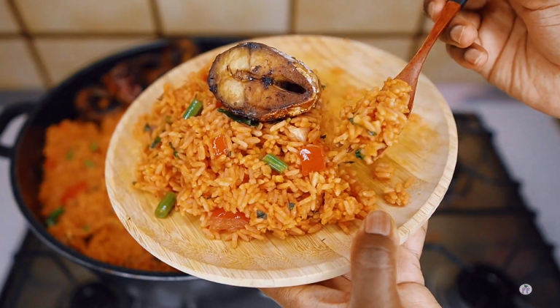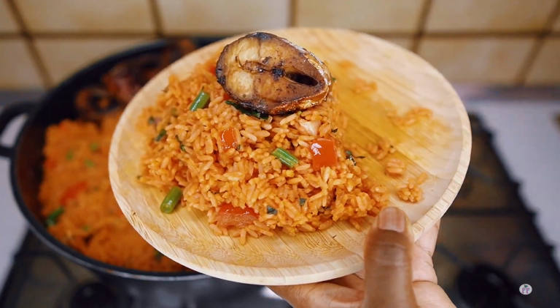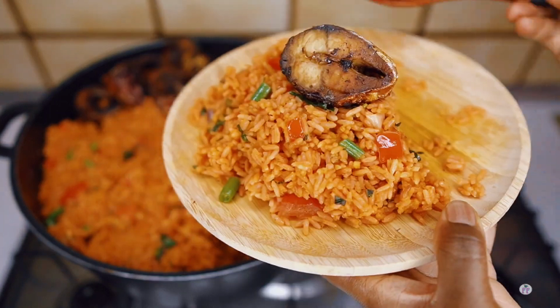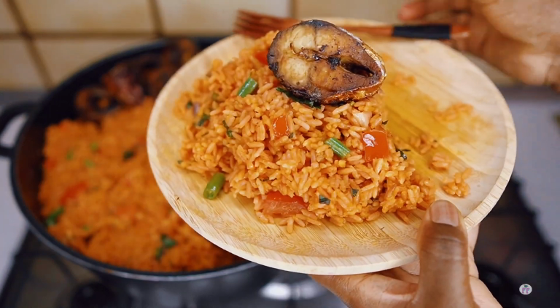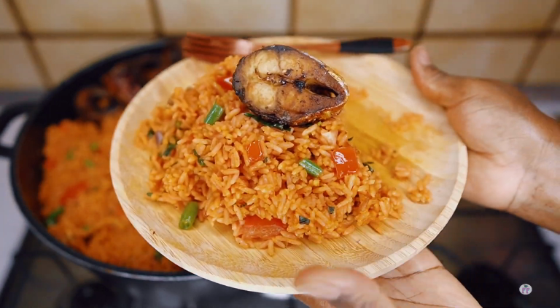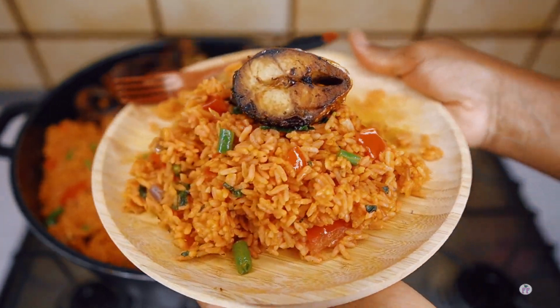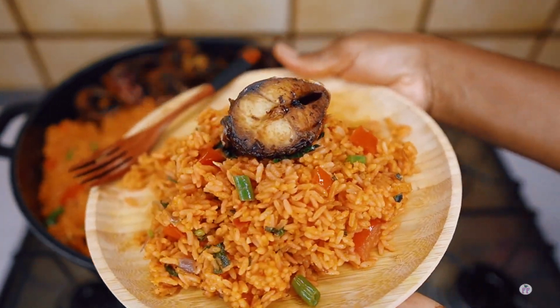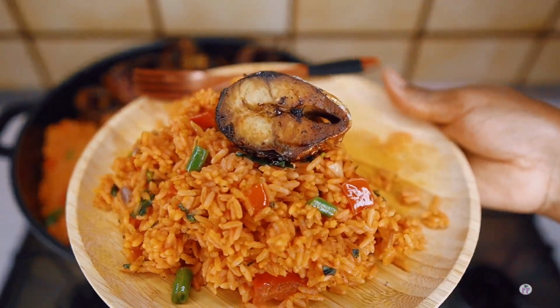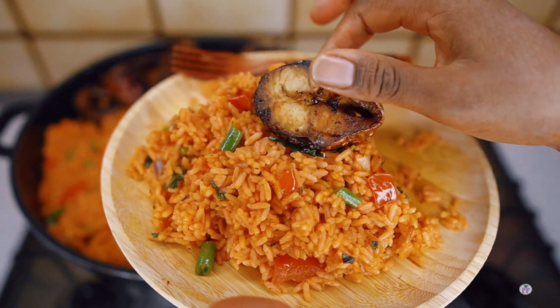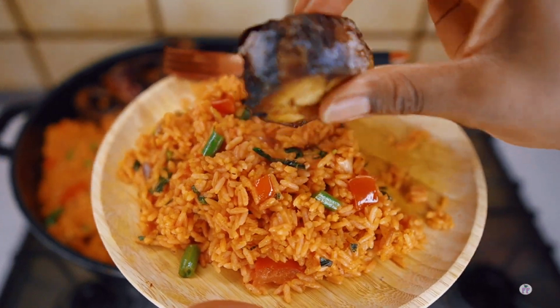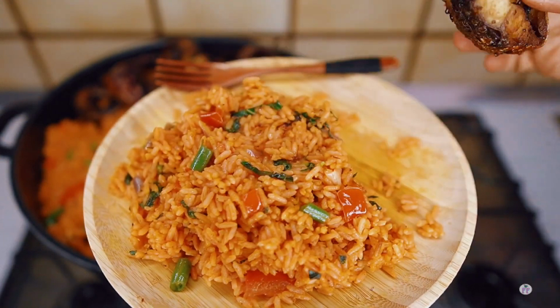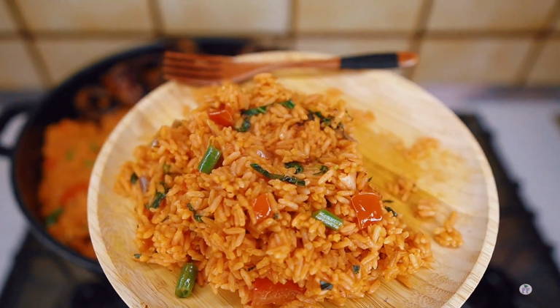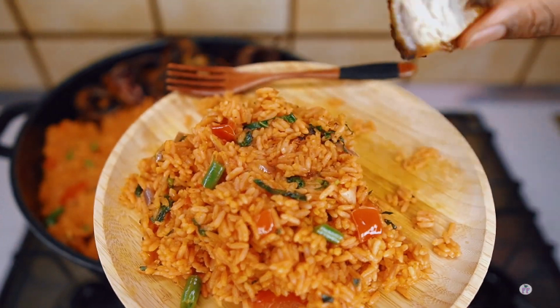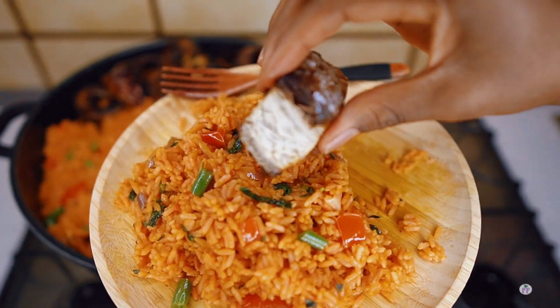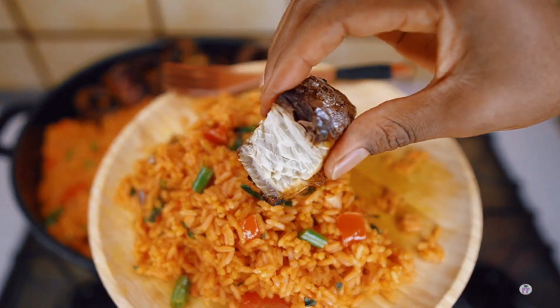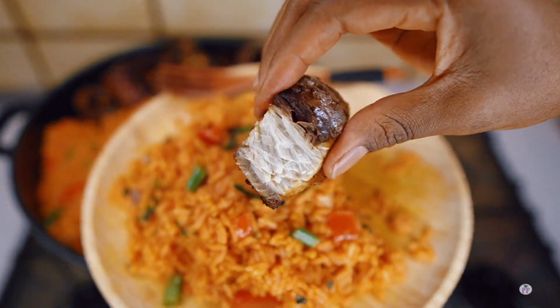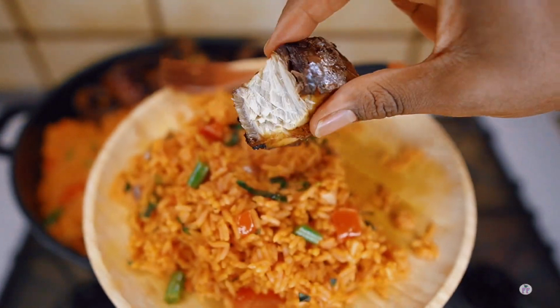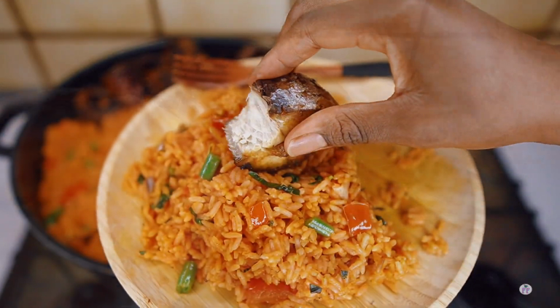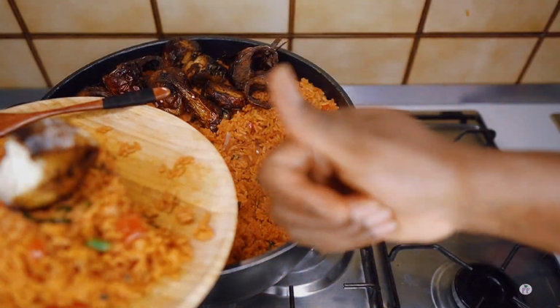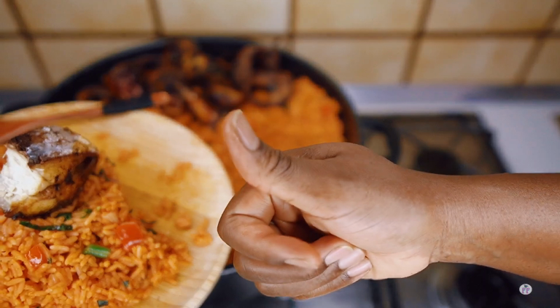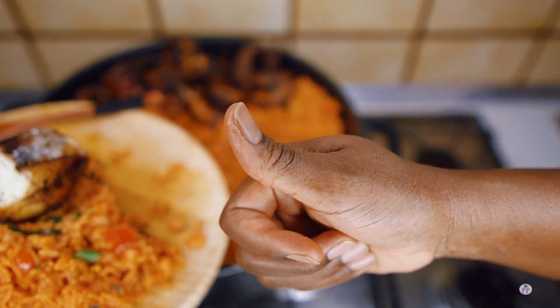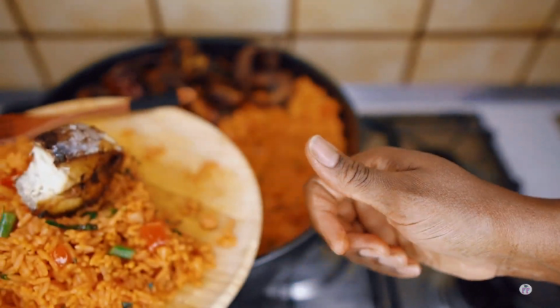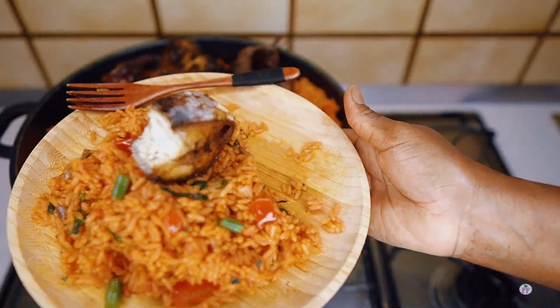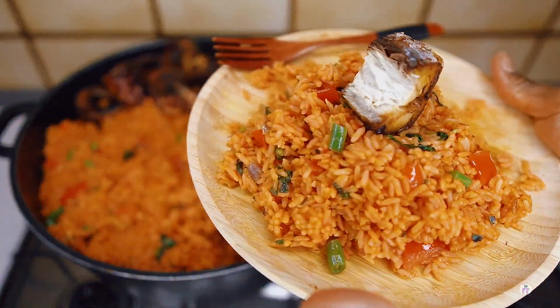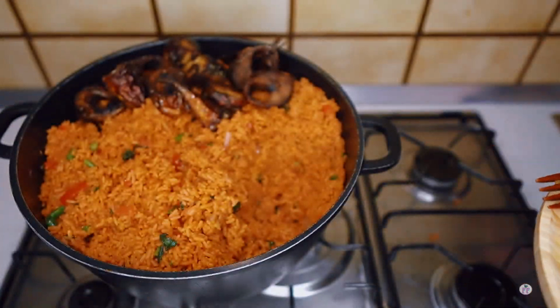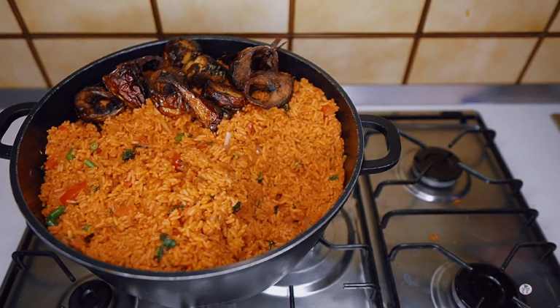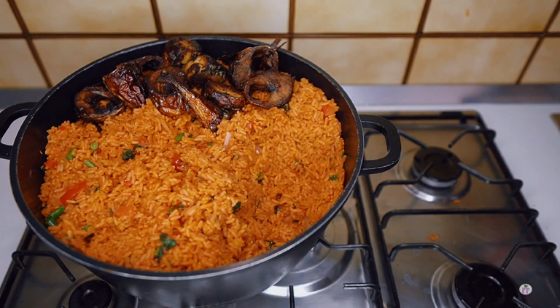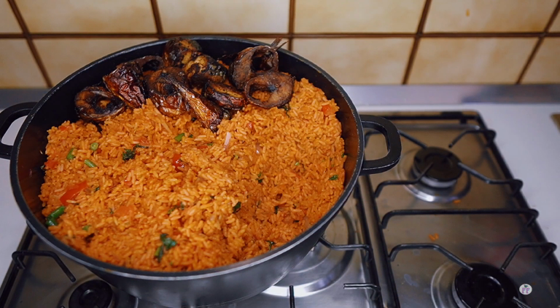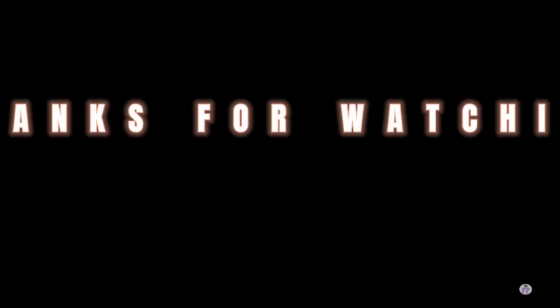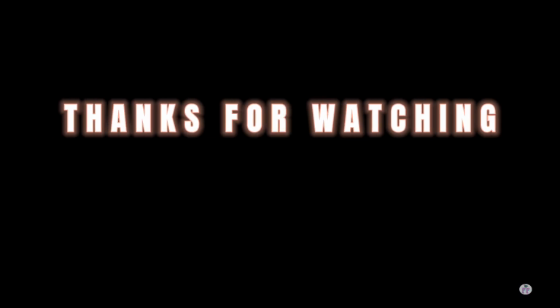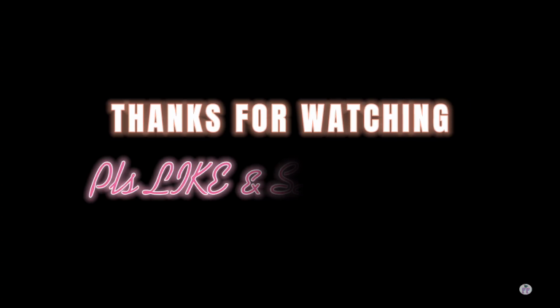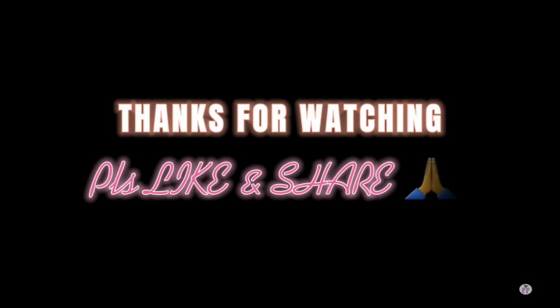And that is it, guys — it was so good, the fish amazing. You need to try it out! Thank you so much for watching. If you enjoyed it, please click the like button and share this video. I'll see you all in my next video.